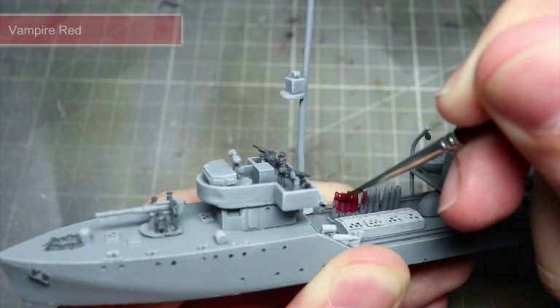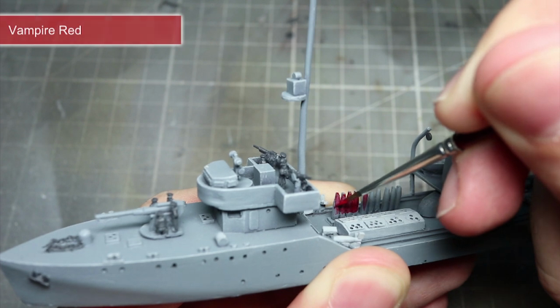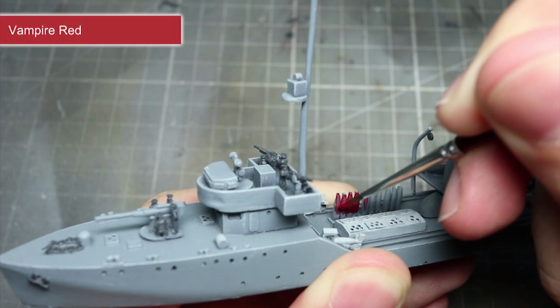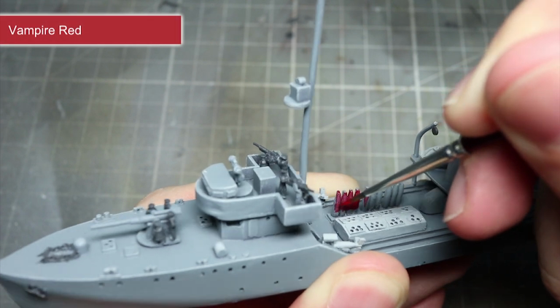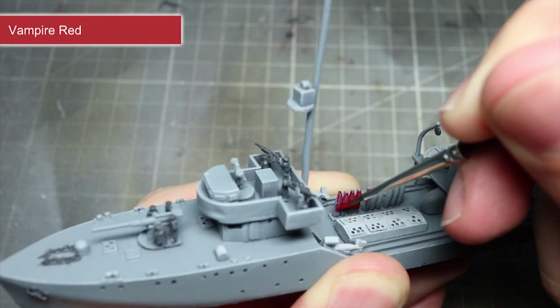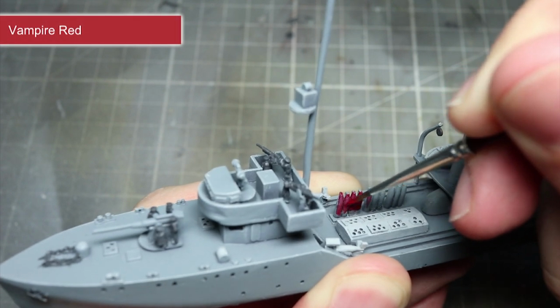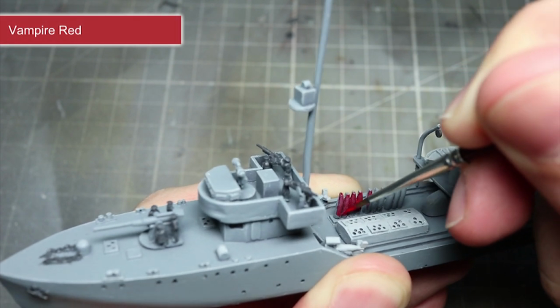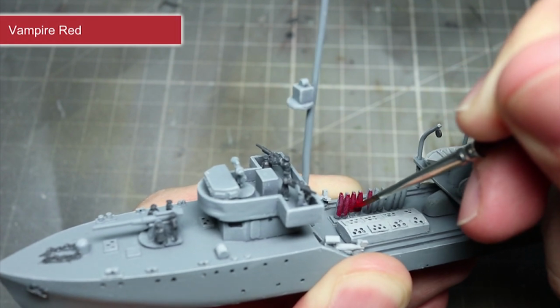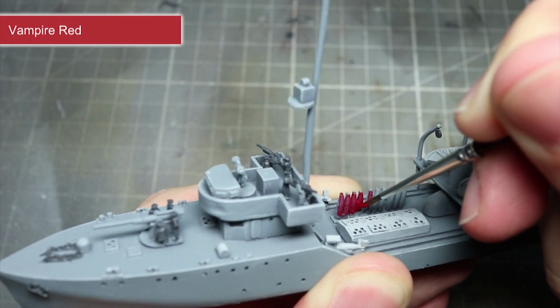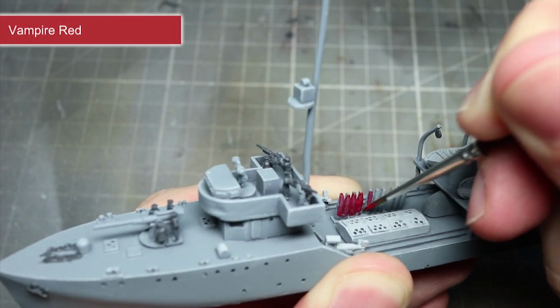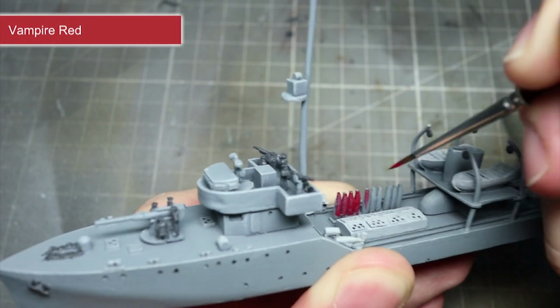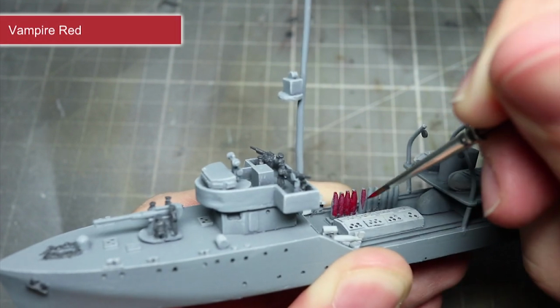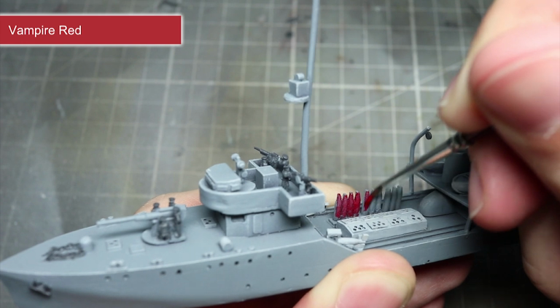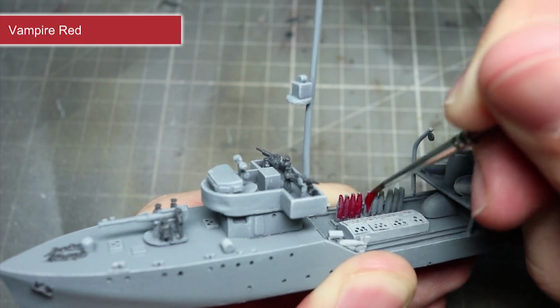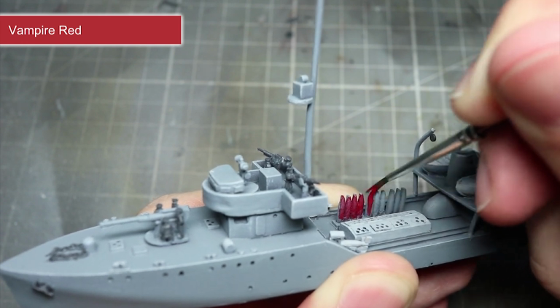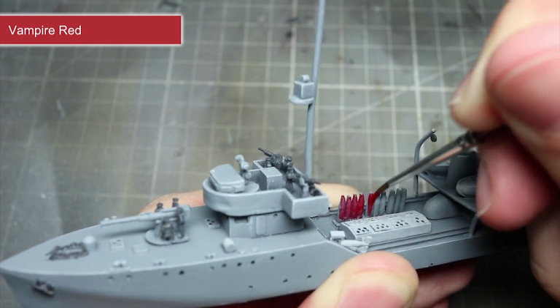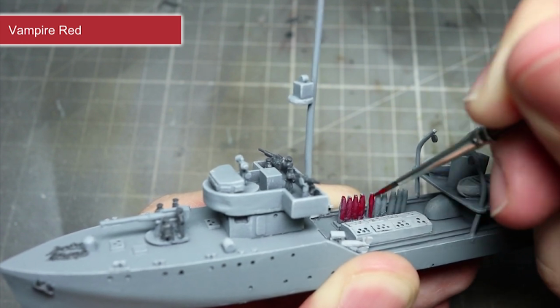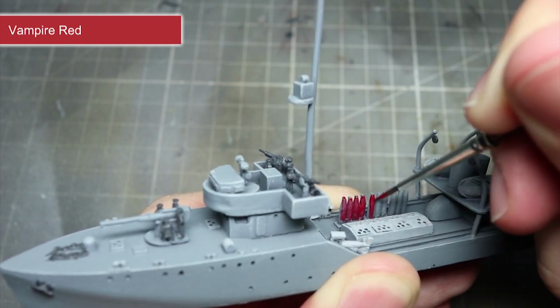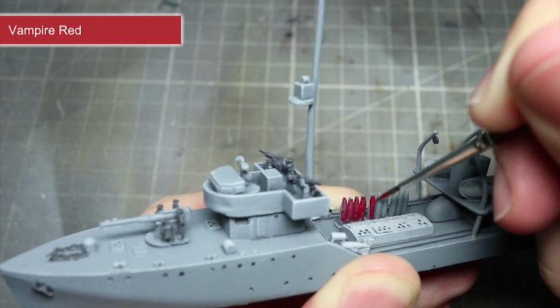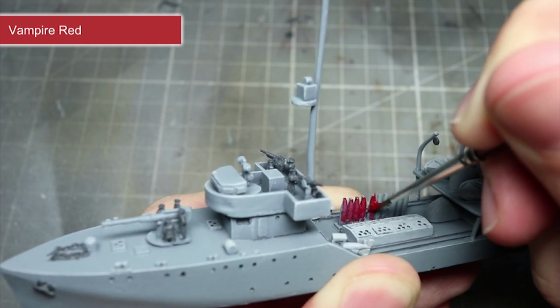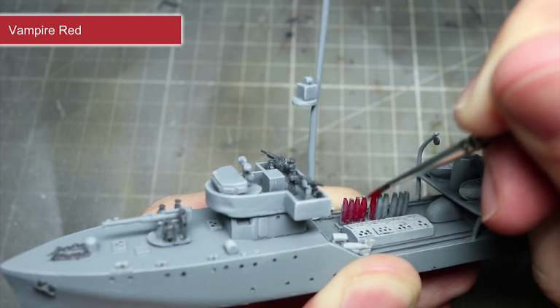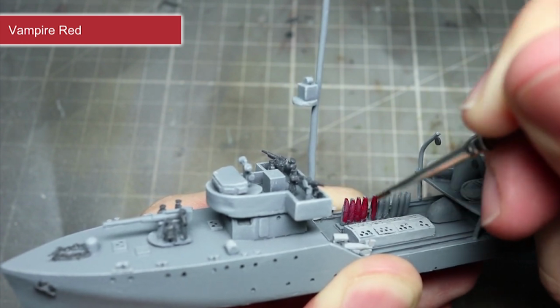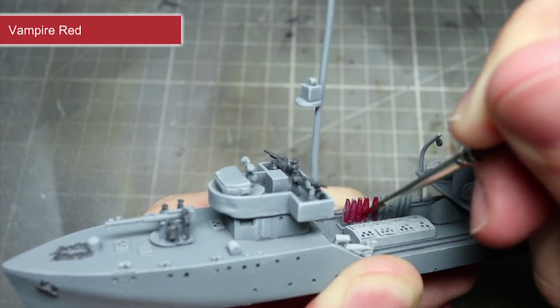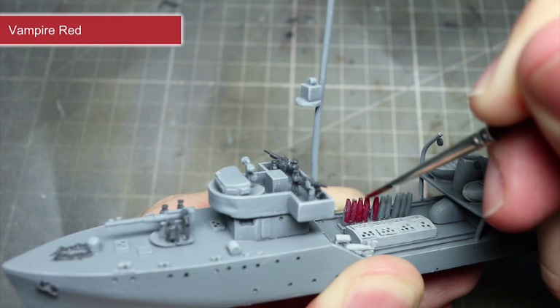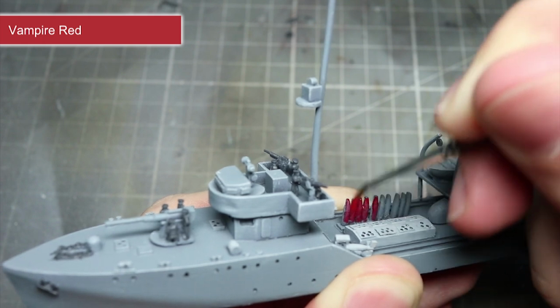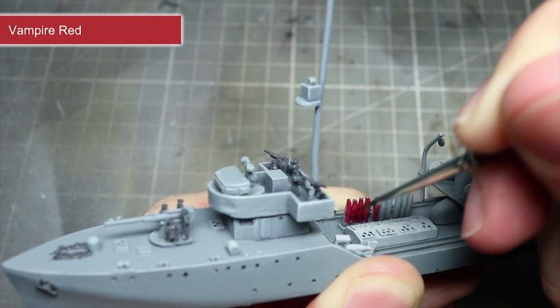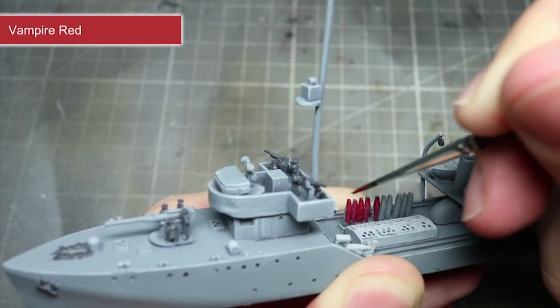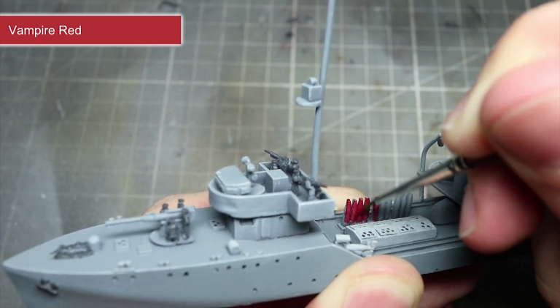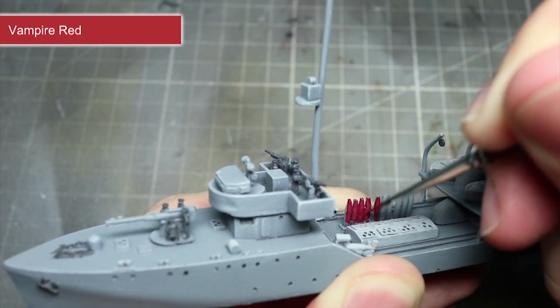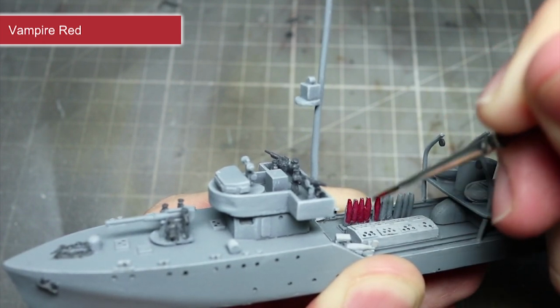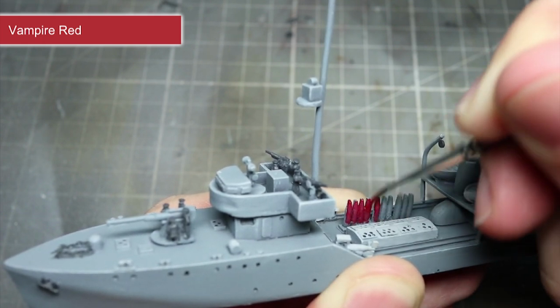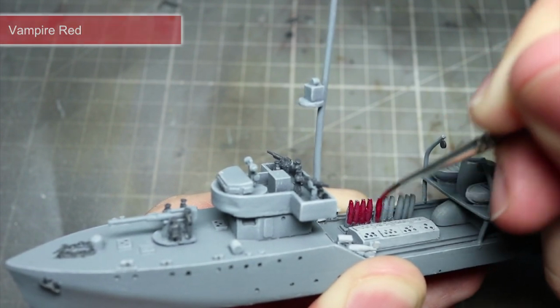To paint the red areas of the miniature, which include the bombs on the deck and also the red band around the stack, use Vampire Red. Painting the red band will involve some freehand work, so take your time and use a thin brush and slightly watered down paint.